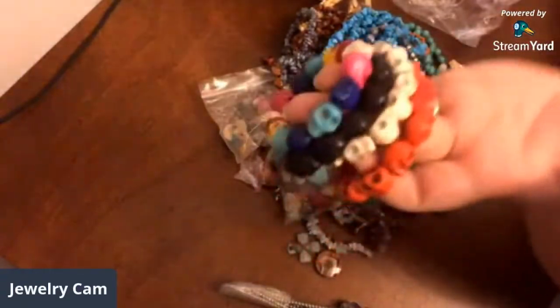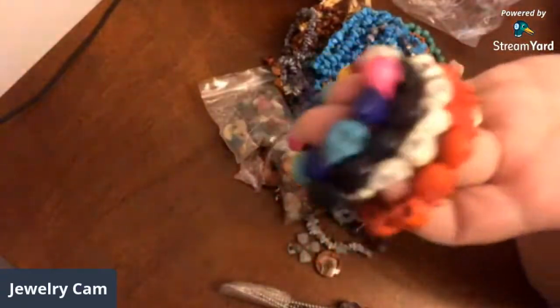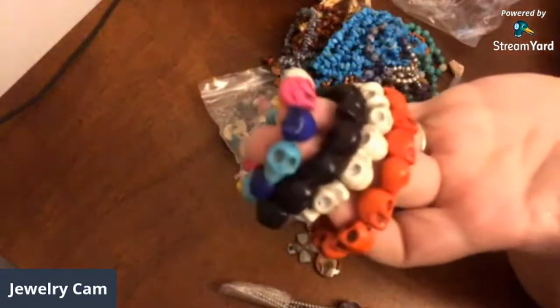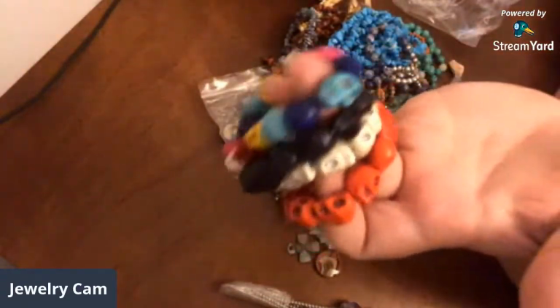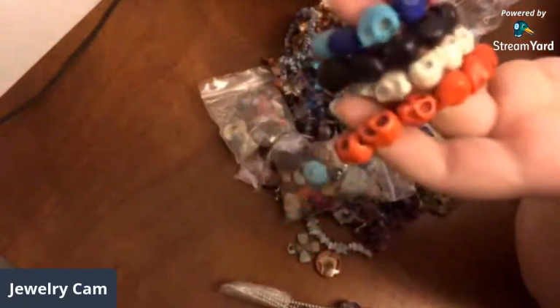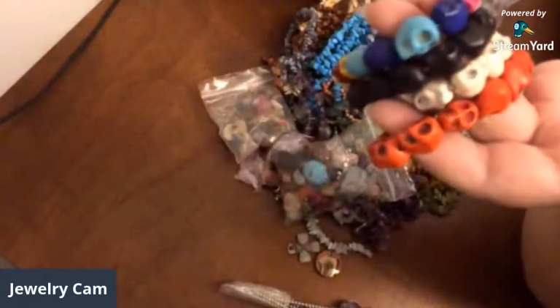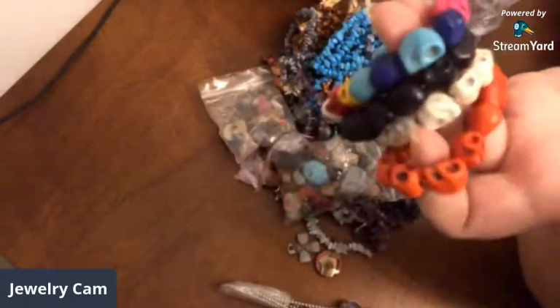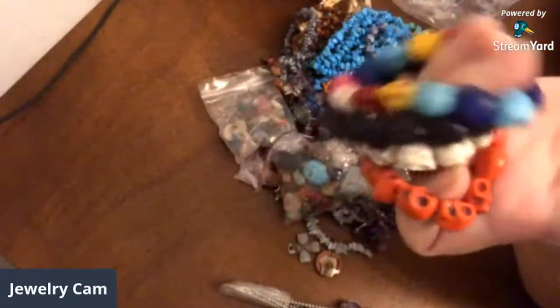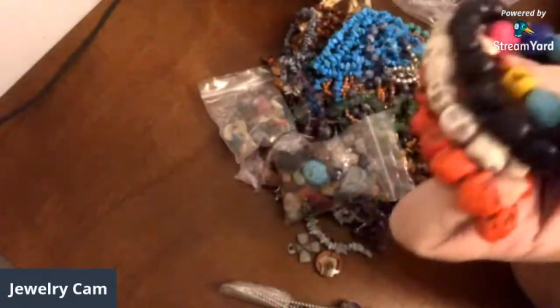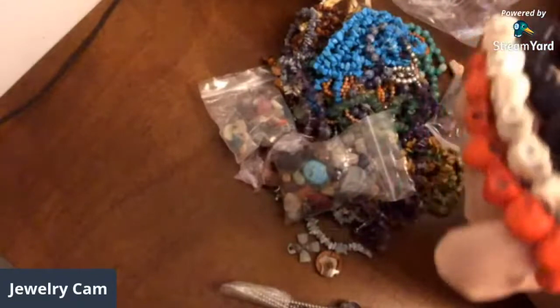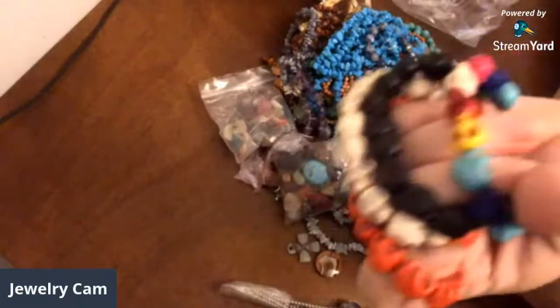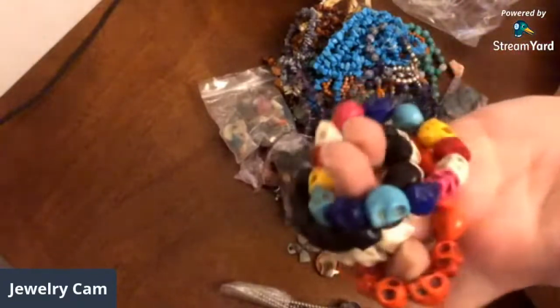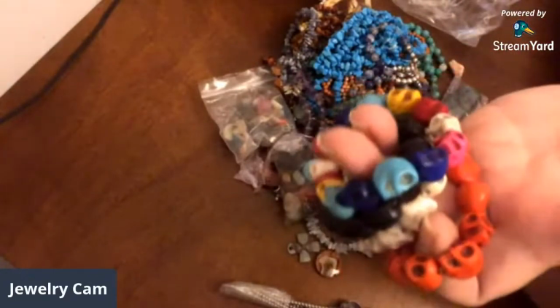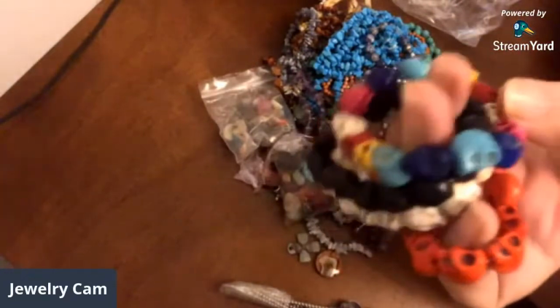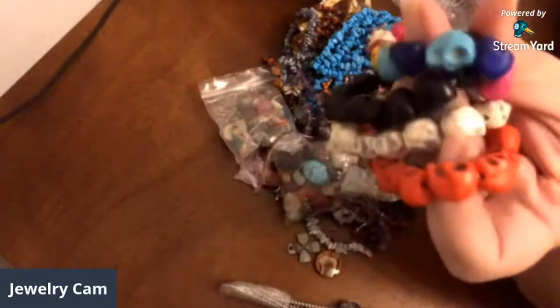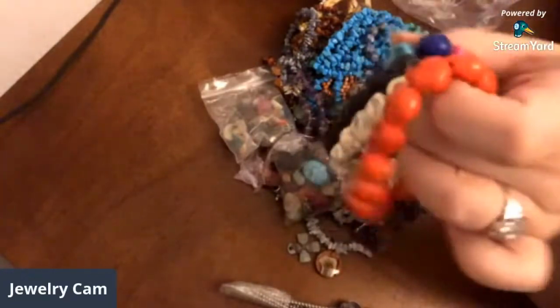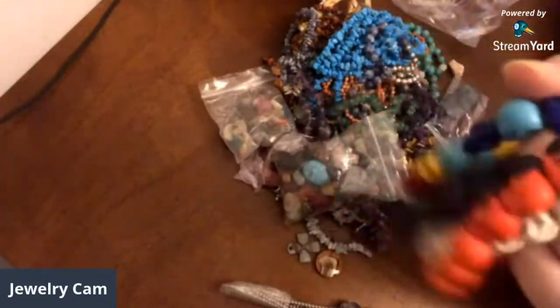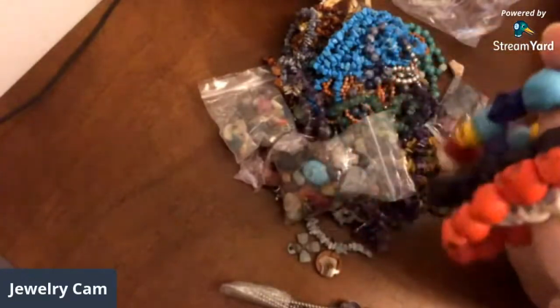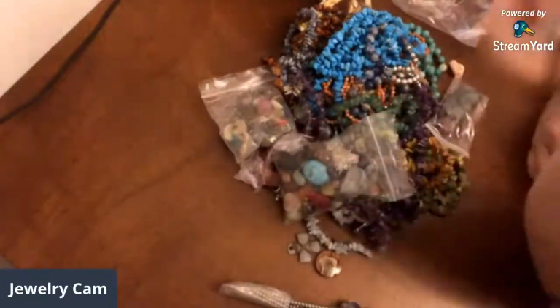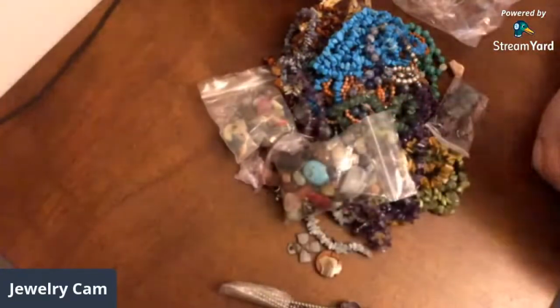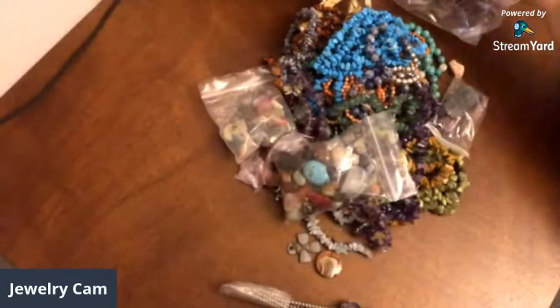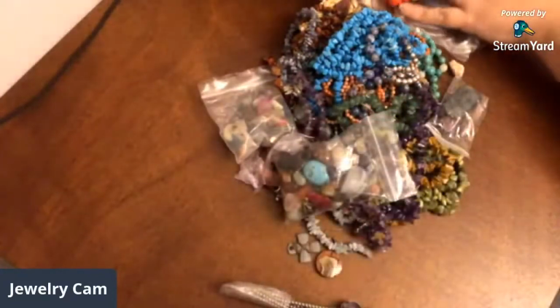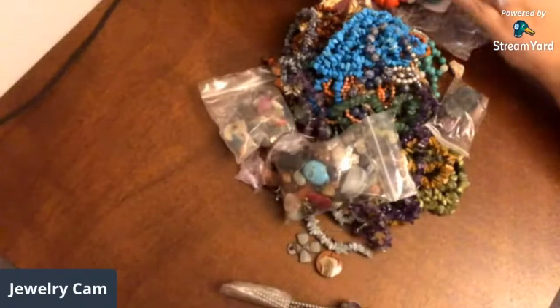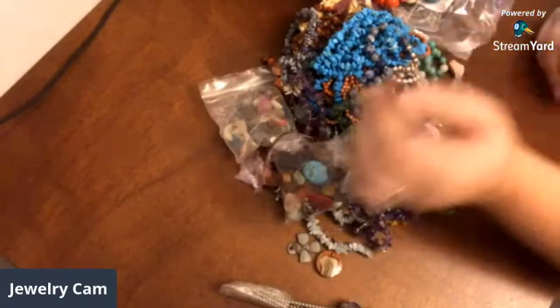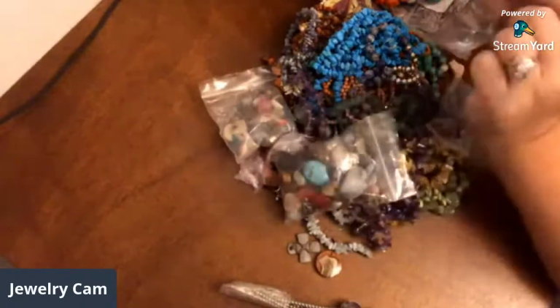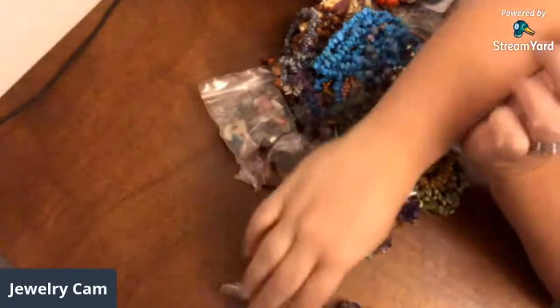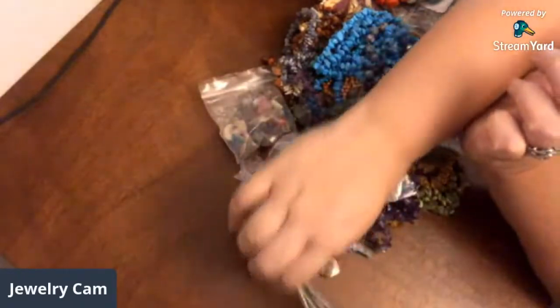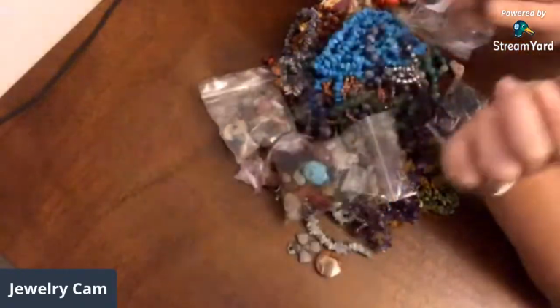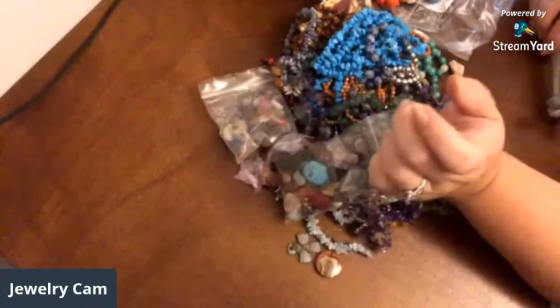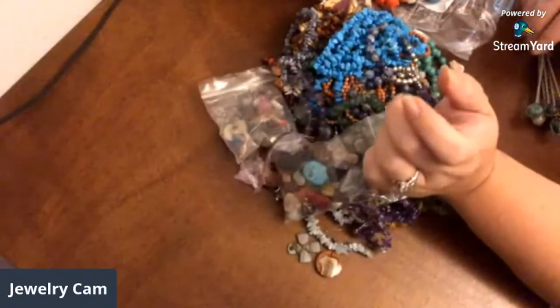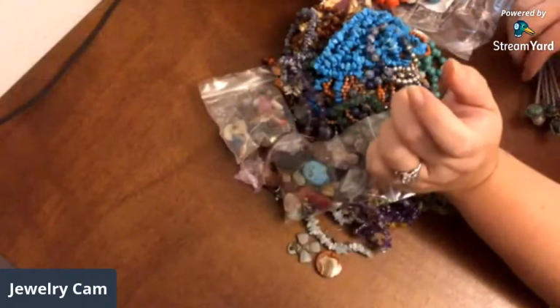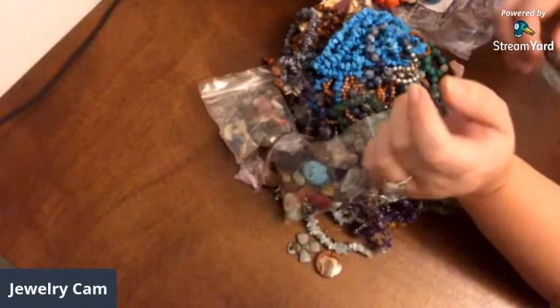Skull beads — those are going to be fun. And since Halloween is coming up soon, me and Haley are definitely going to get in there and make some Halloween jewelry with those. I had some of those from before that I had purchased somewhere.